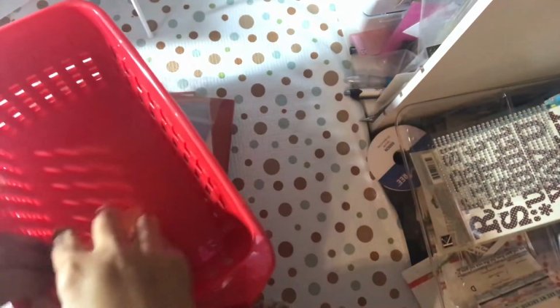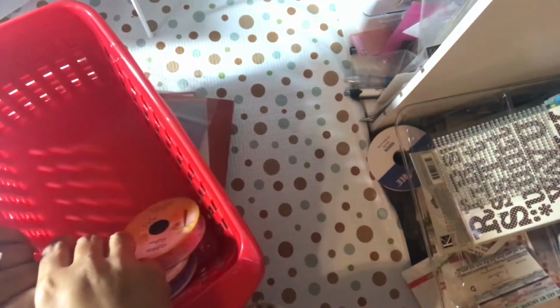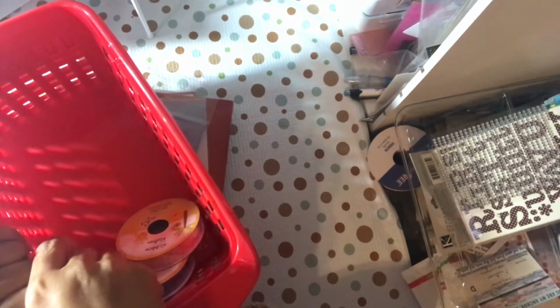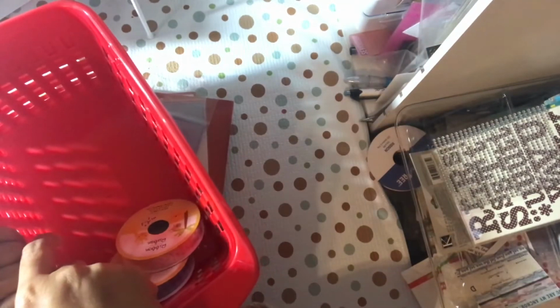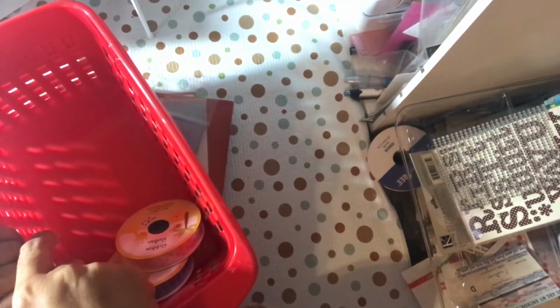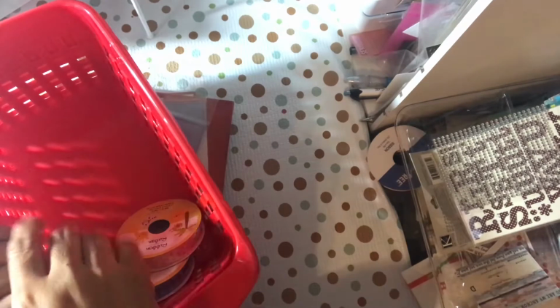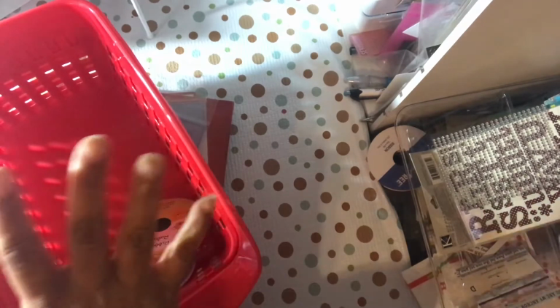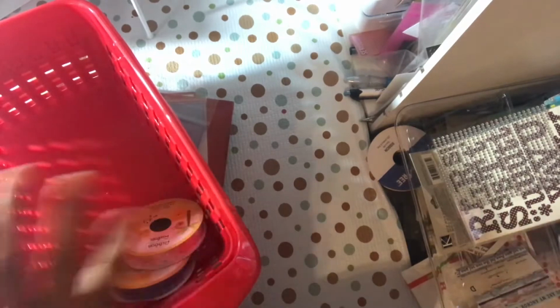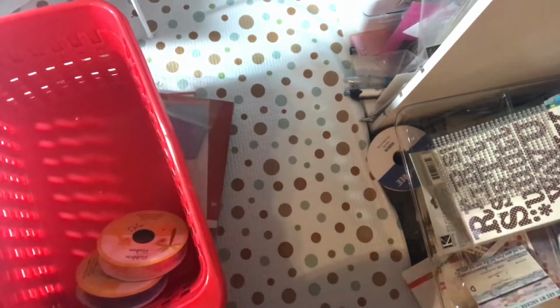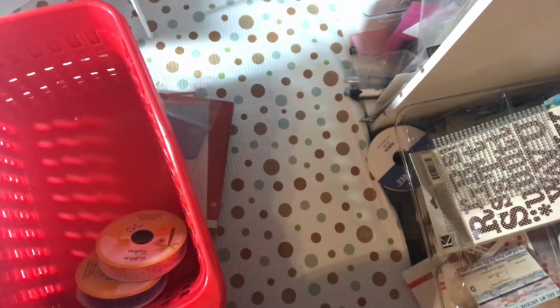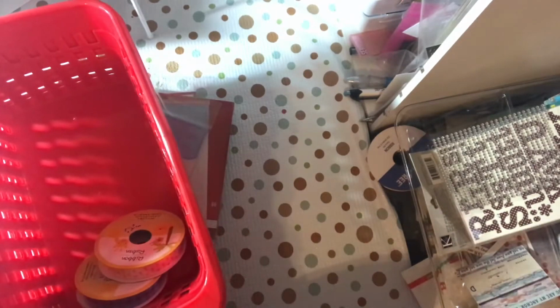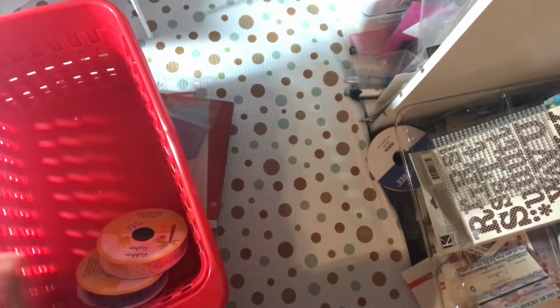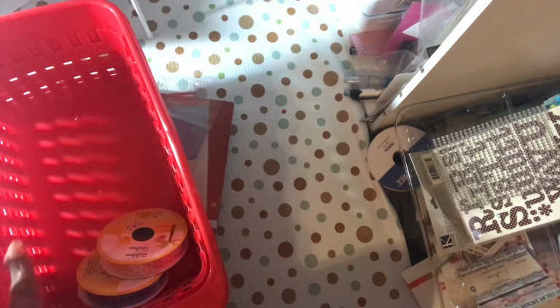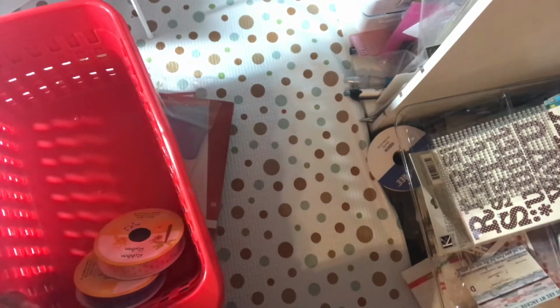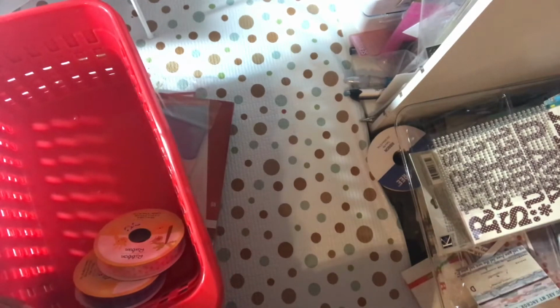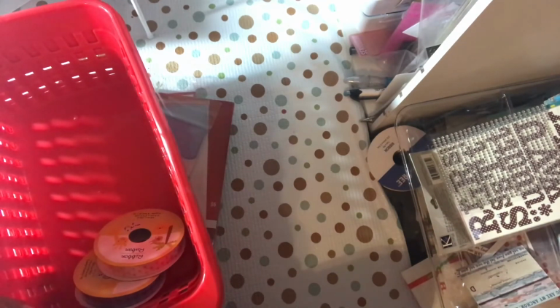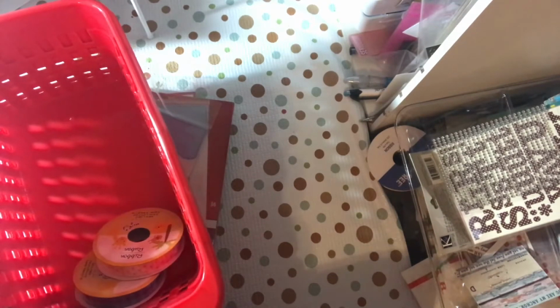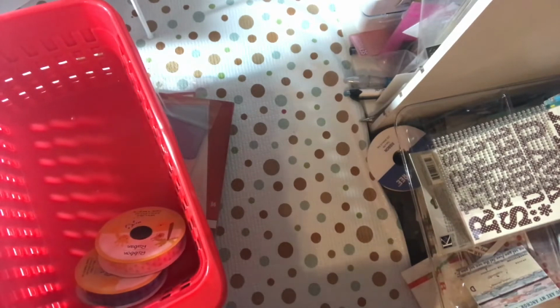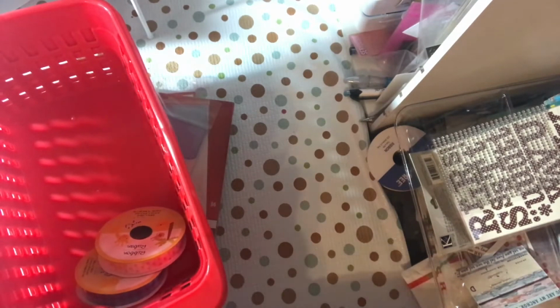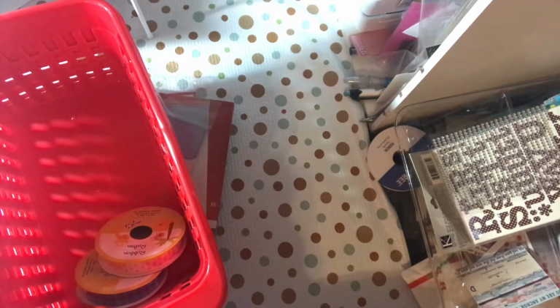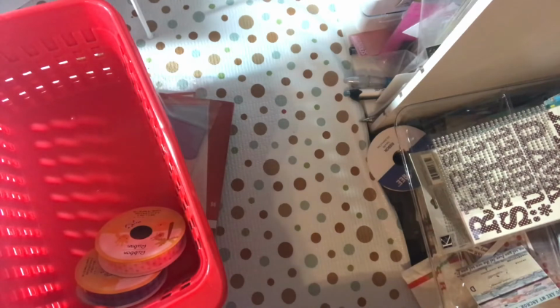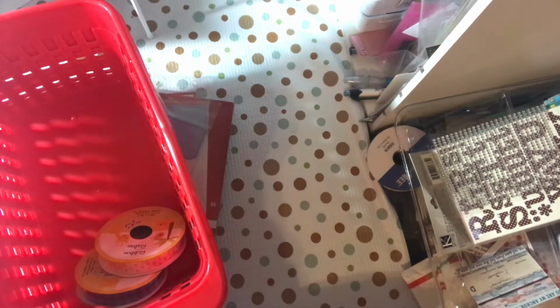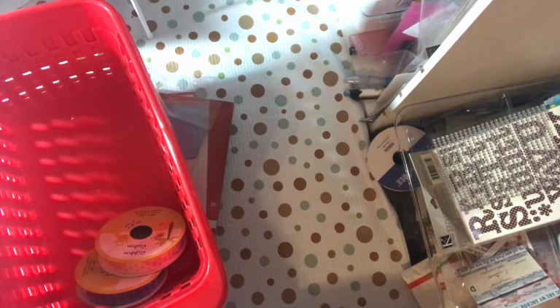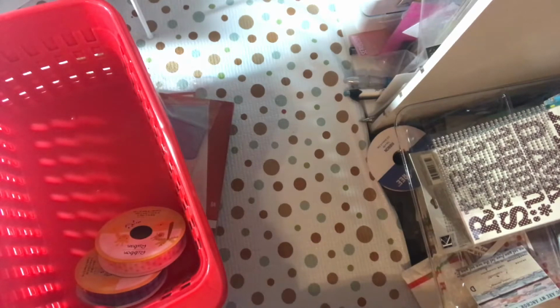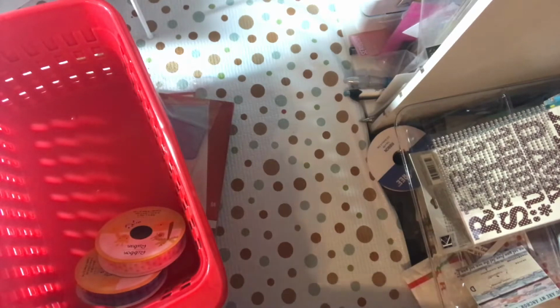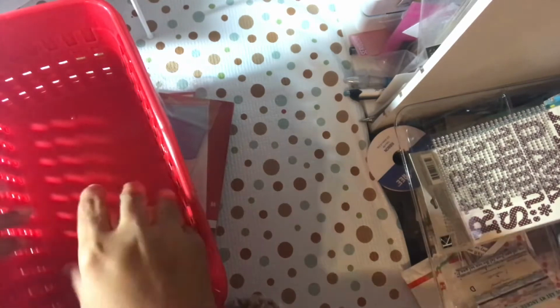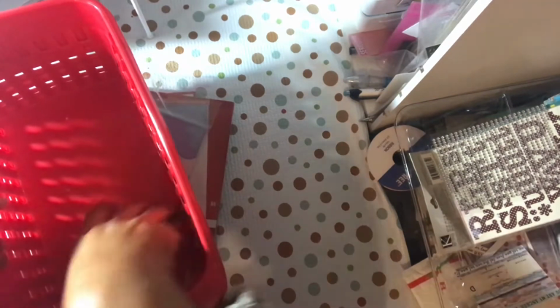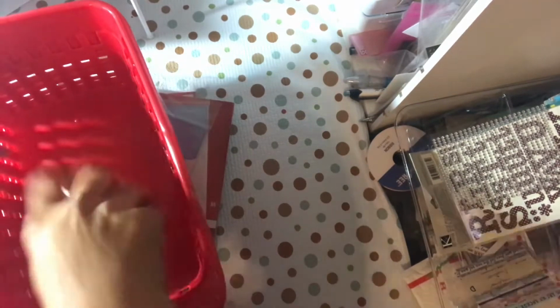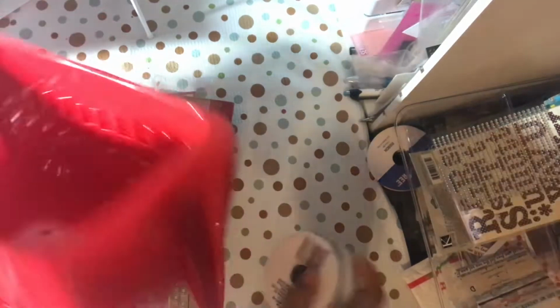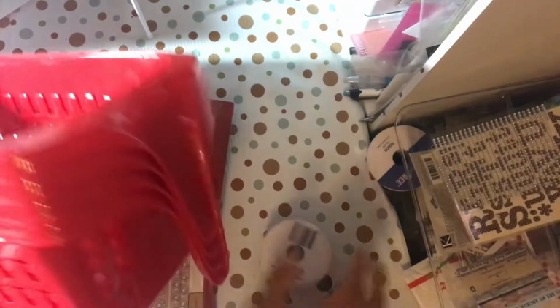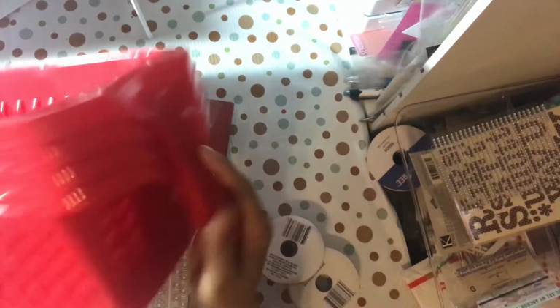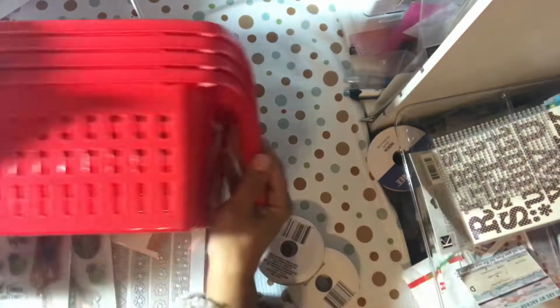Hello YouTube, this is Doc and Dad. I created a small tiny haul from a couple of different places — one Dollar Tree, one Michaels, and one from online. The first ones I got are some more of these little bins.